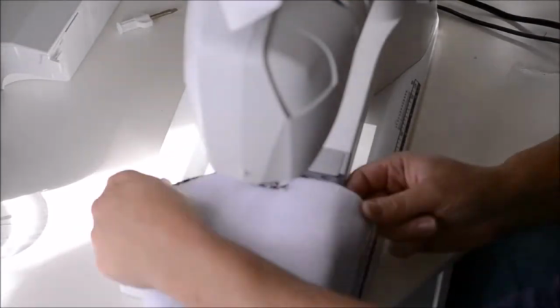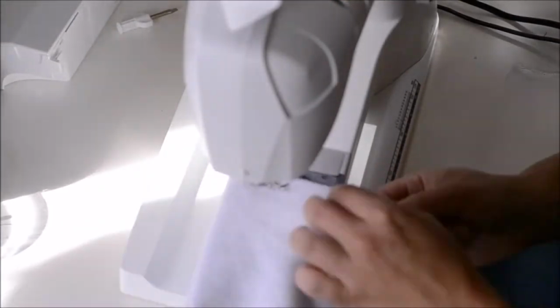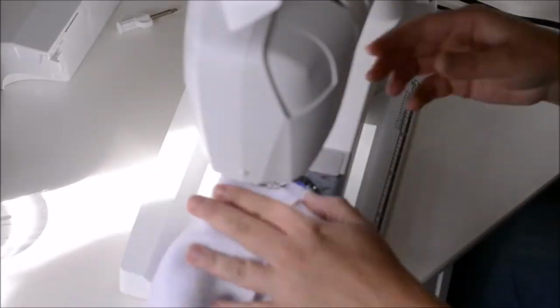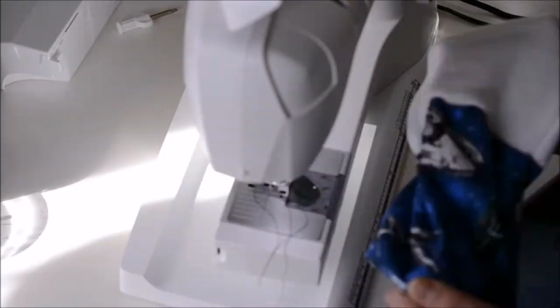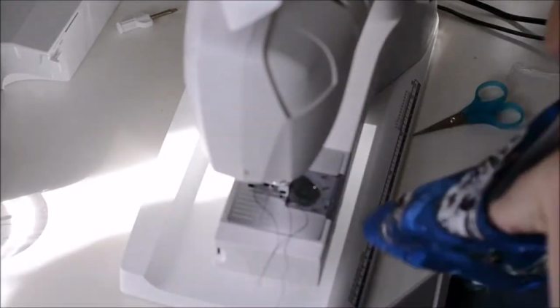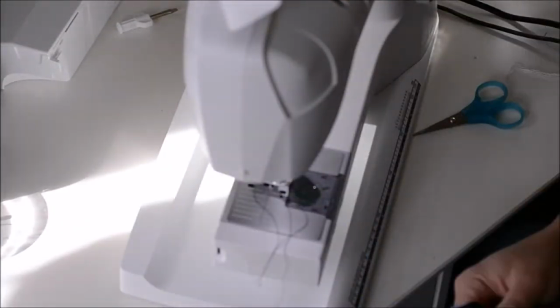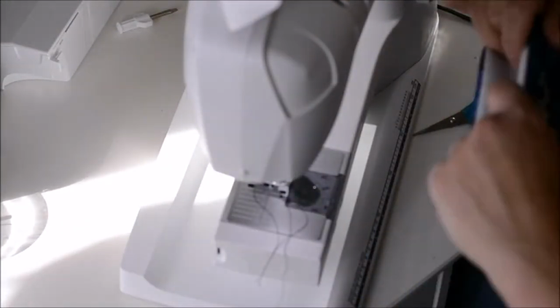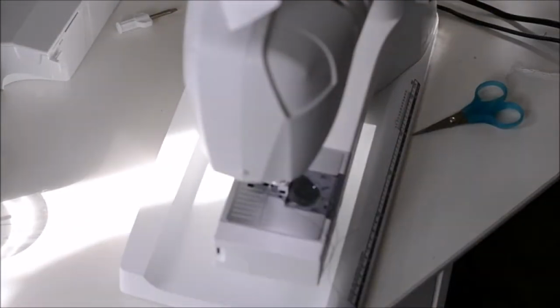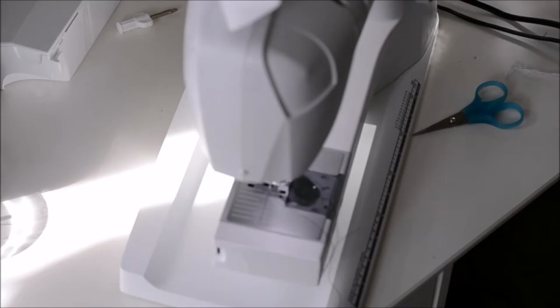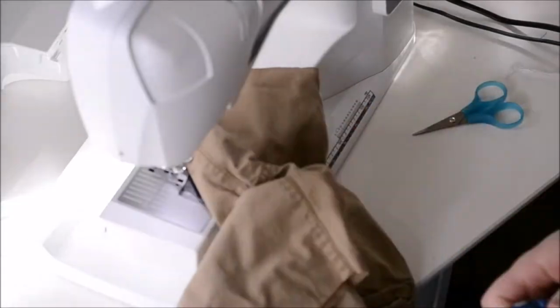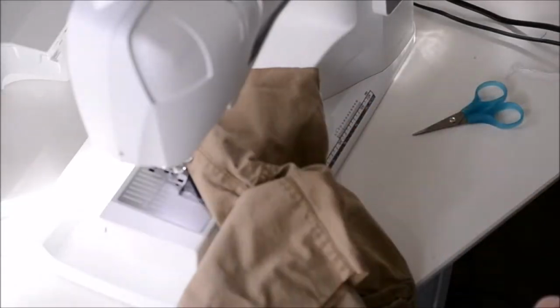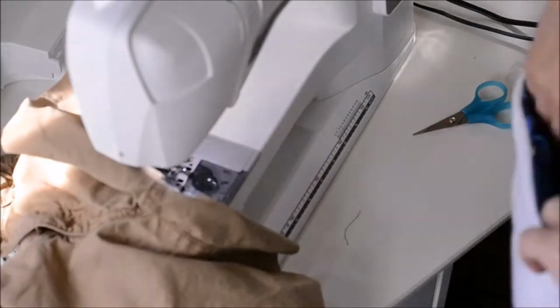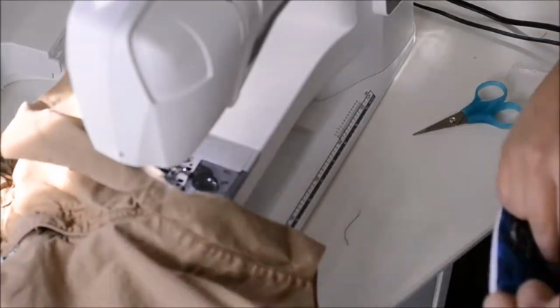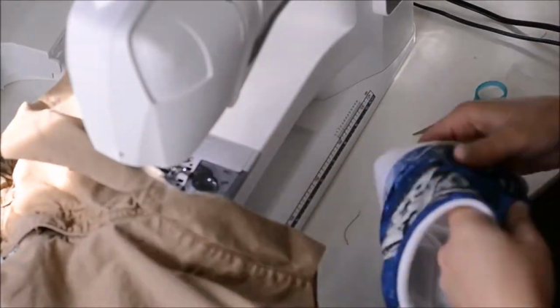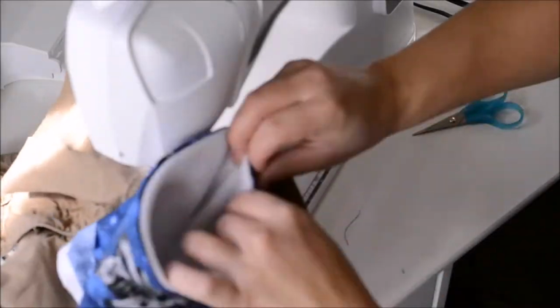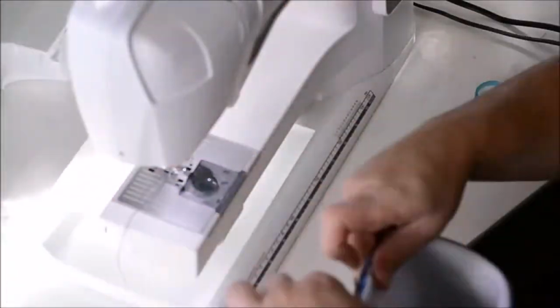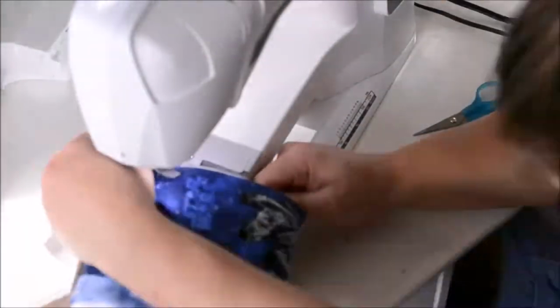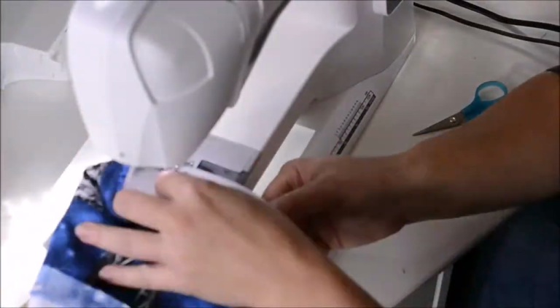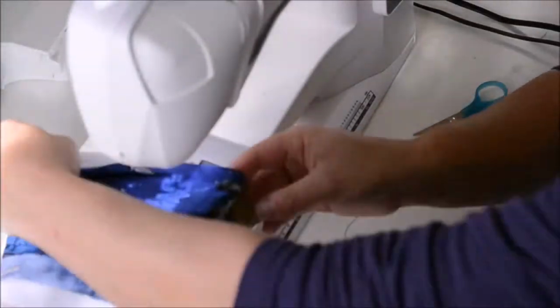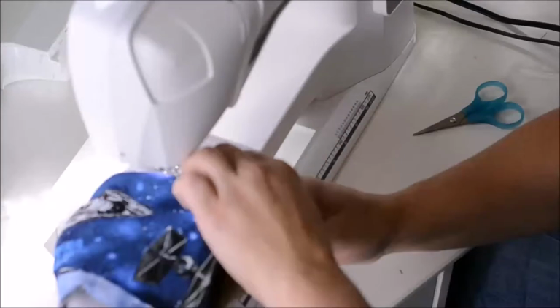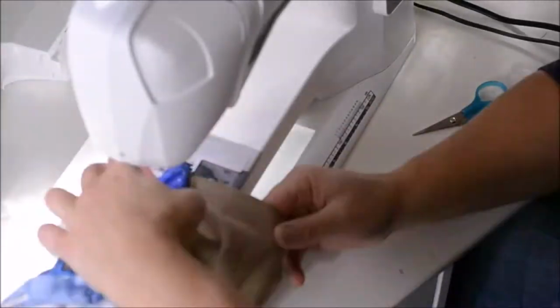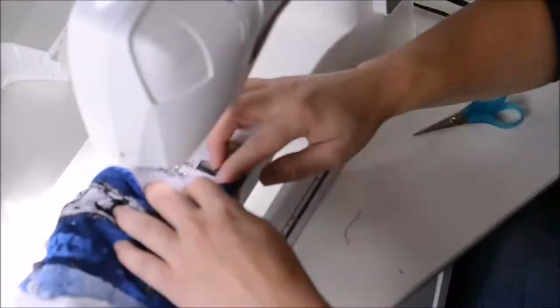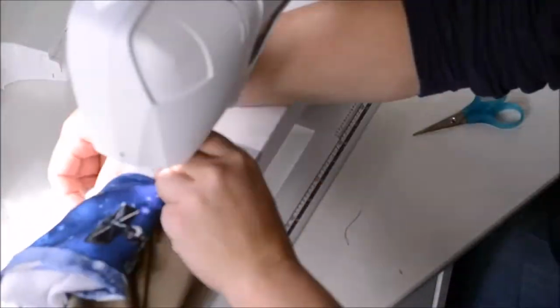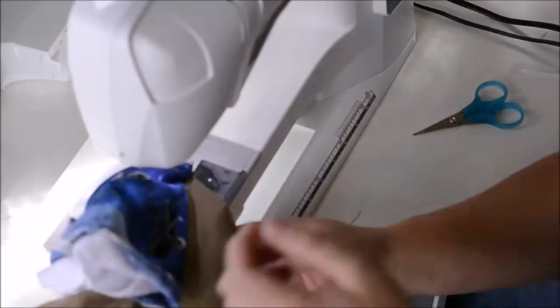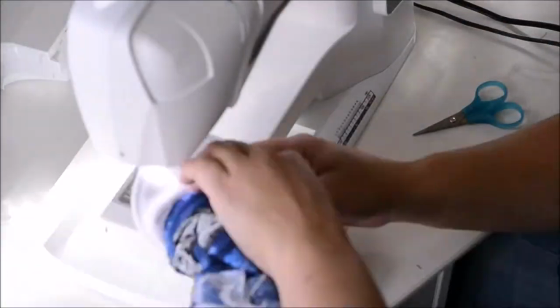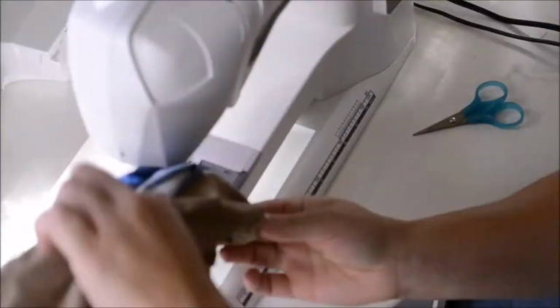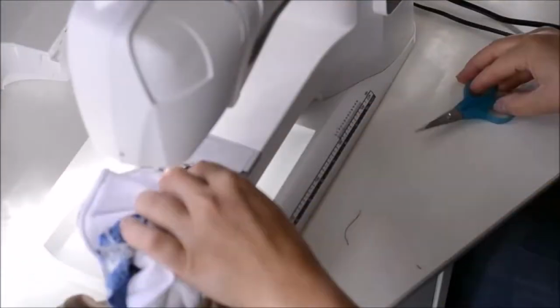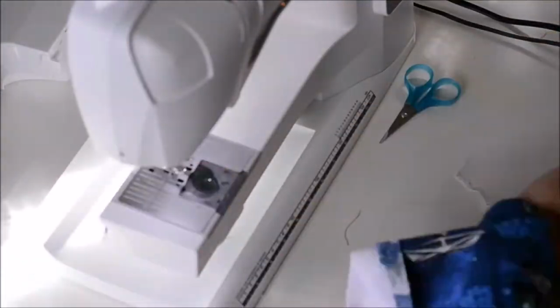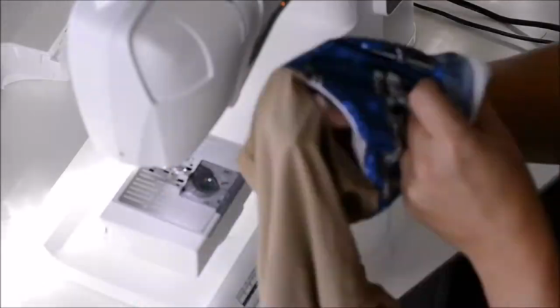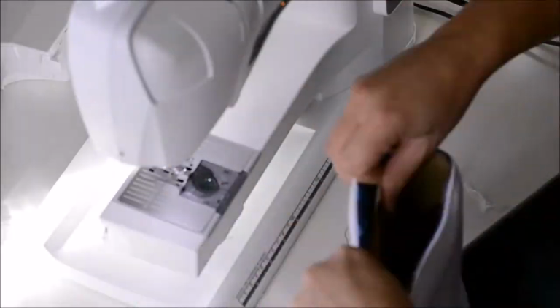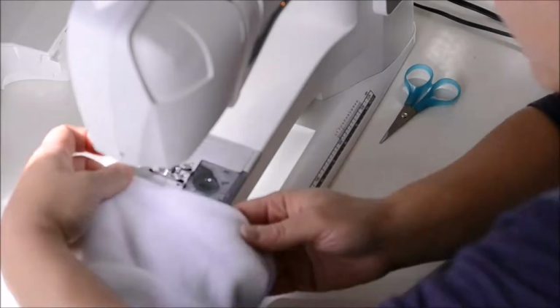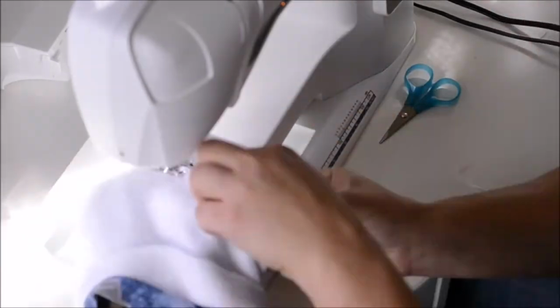I sewed the cotton and the fleece together so they have finished edges, and then I sewed them onto the pants, and made sure to topstitch afterwards. It's really hard to see what's going on, but I'll have more information on my blog post about this.